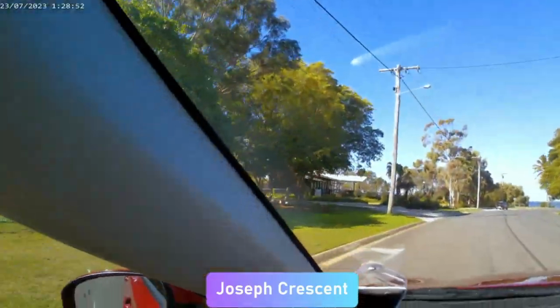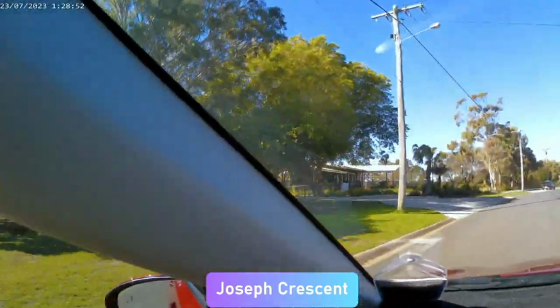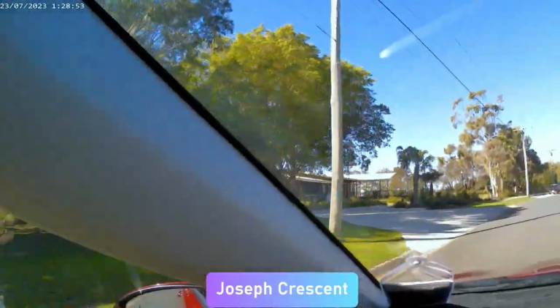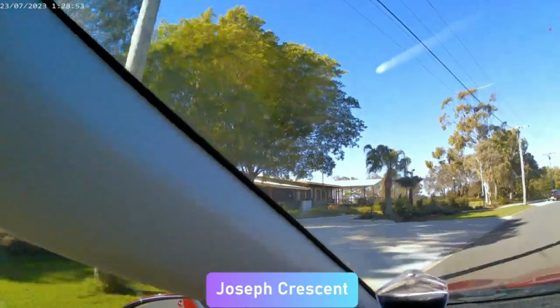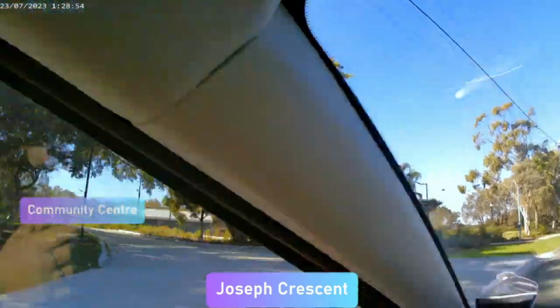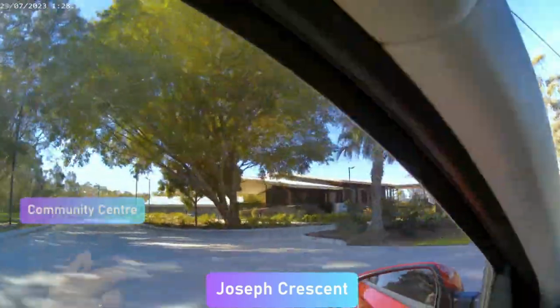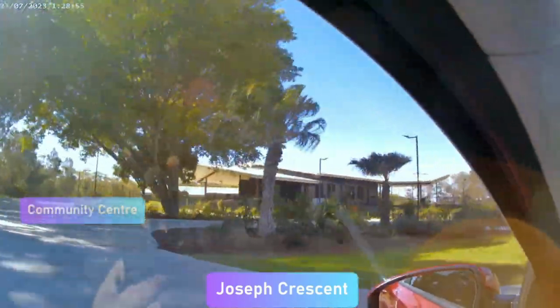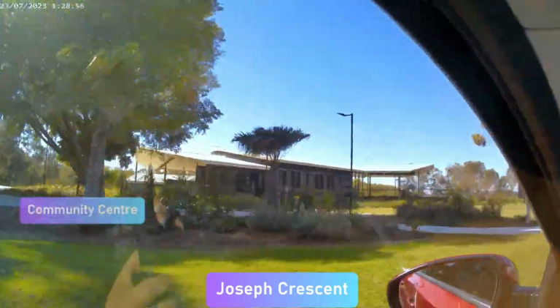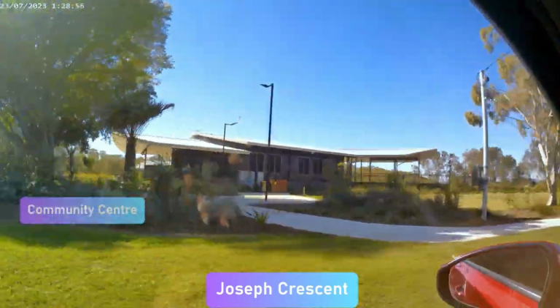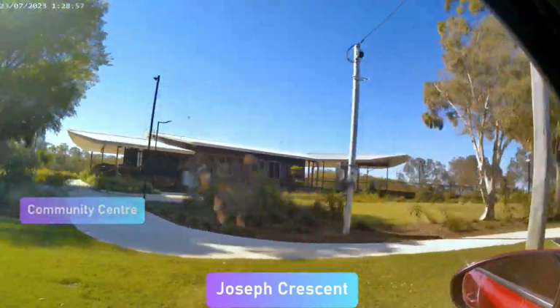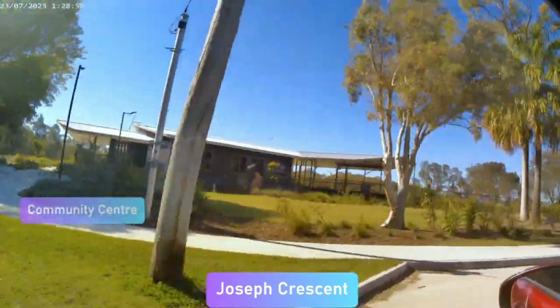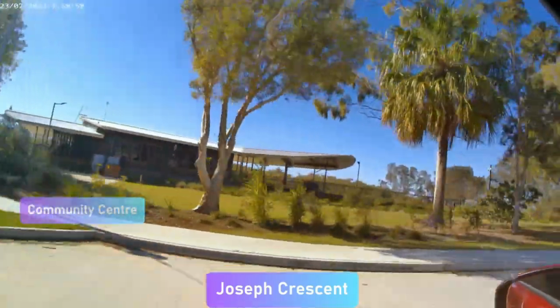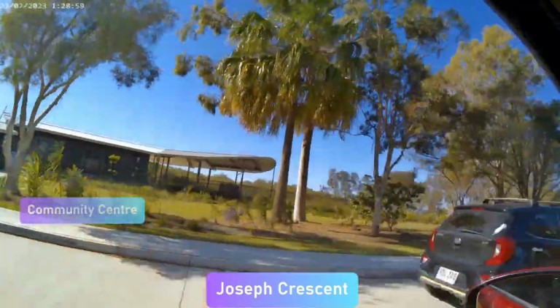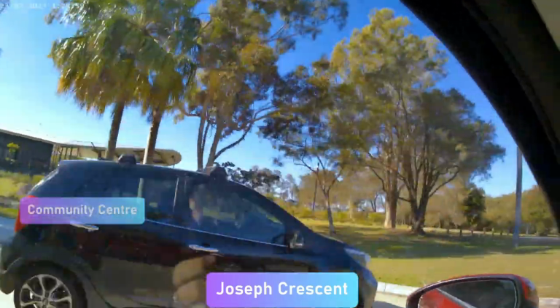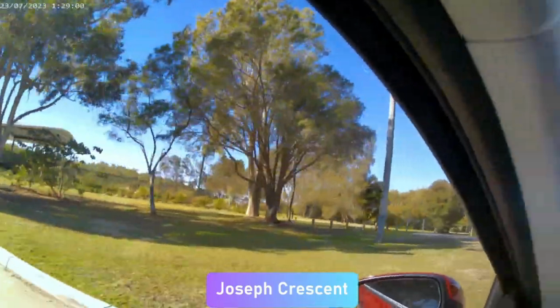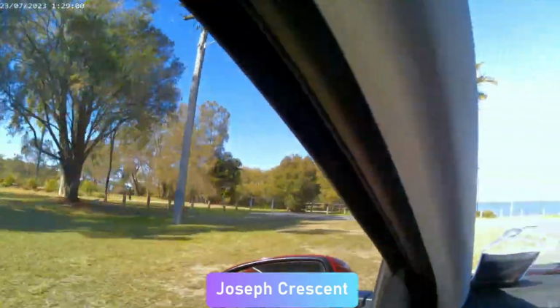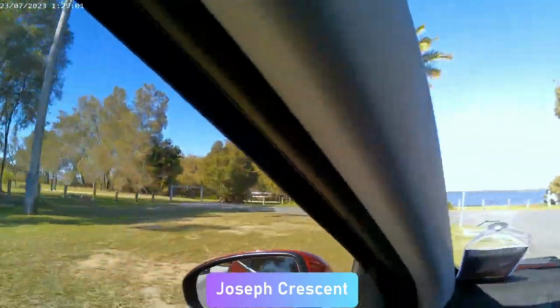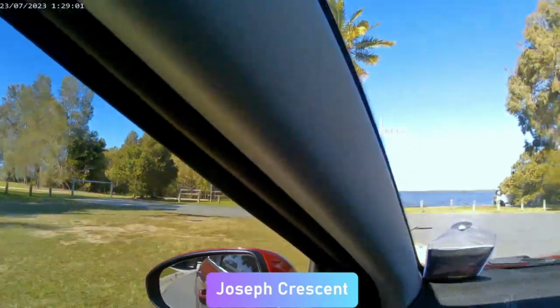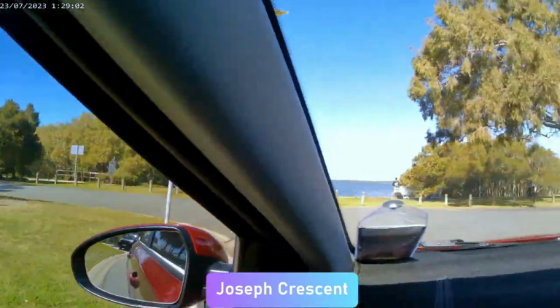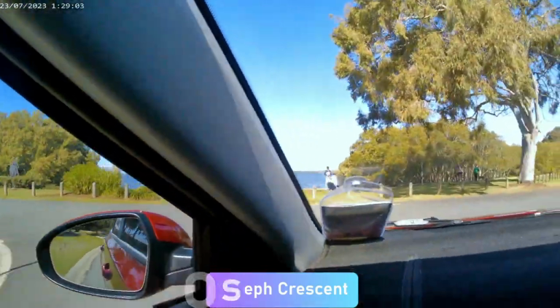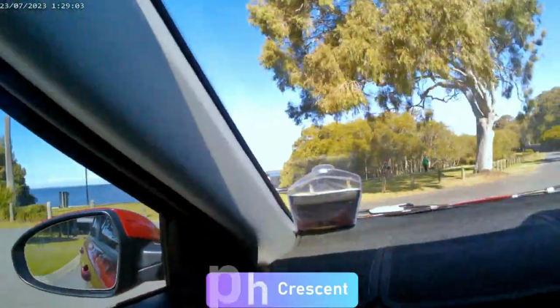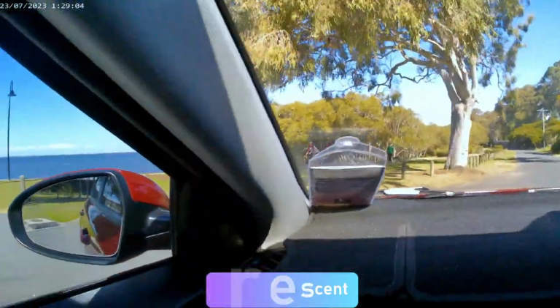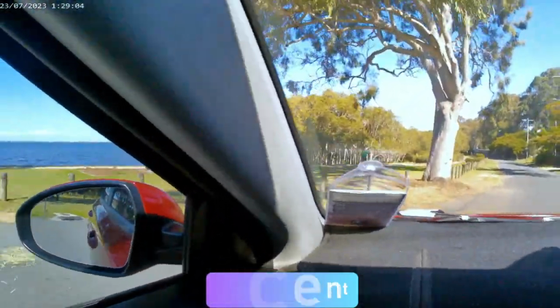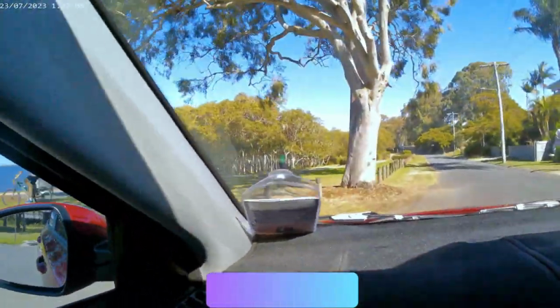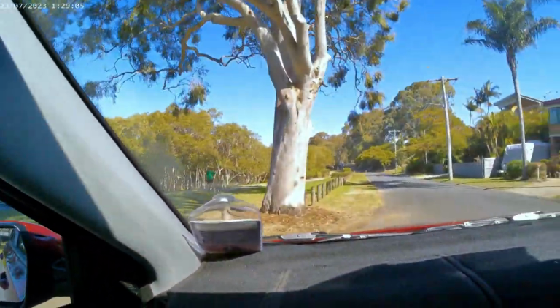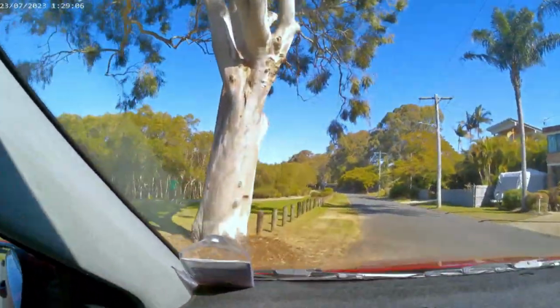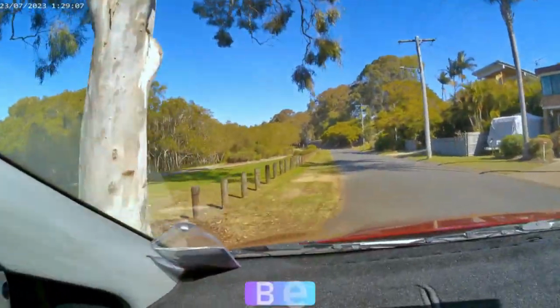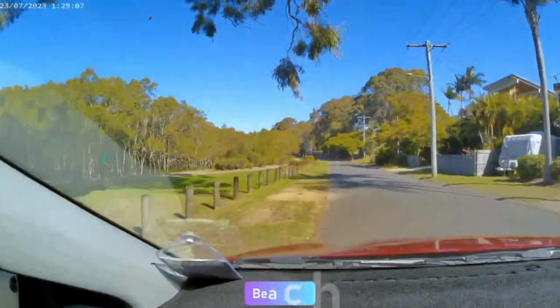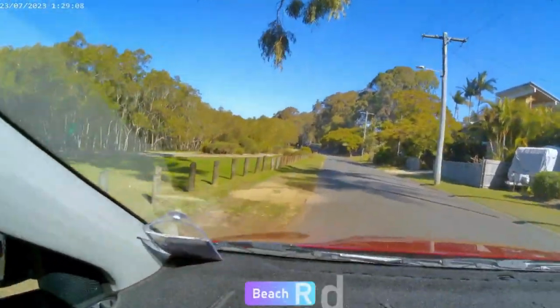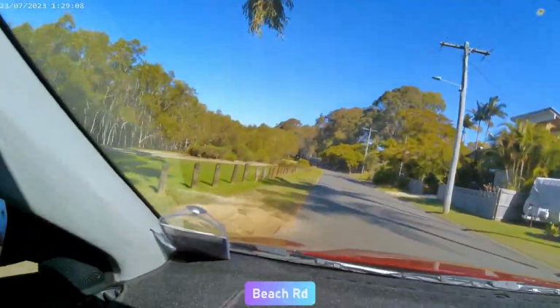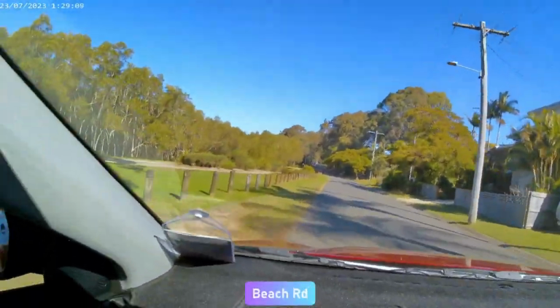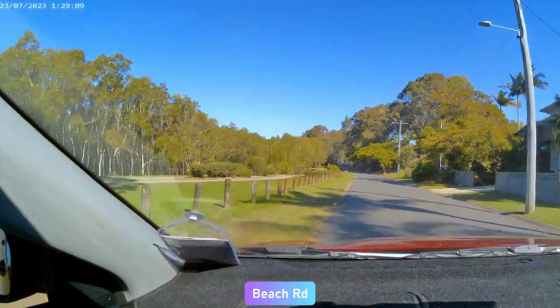Coming up to your left, this used to be a fisheries department and is now a community centre. And around the corner we actually come into the bay itself — you can see the water to the left.